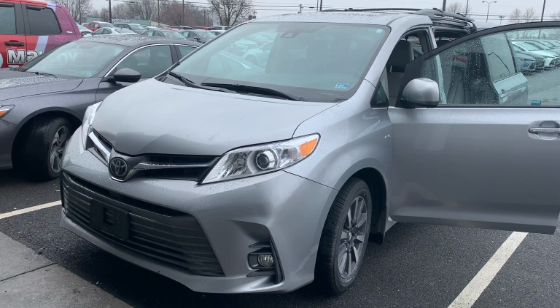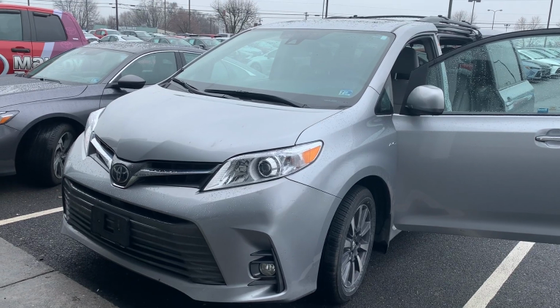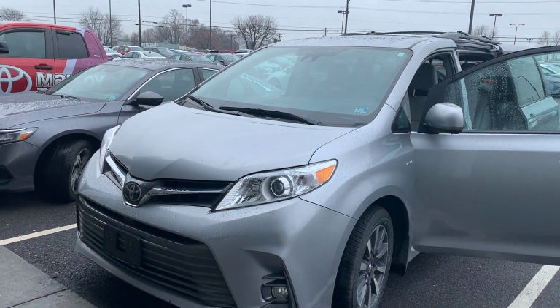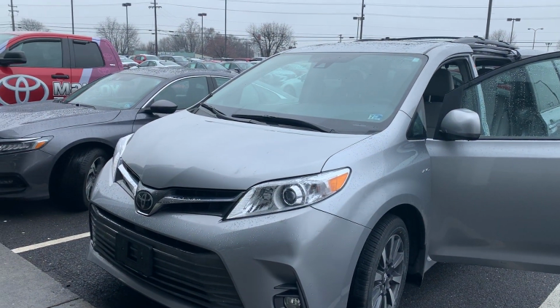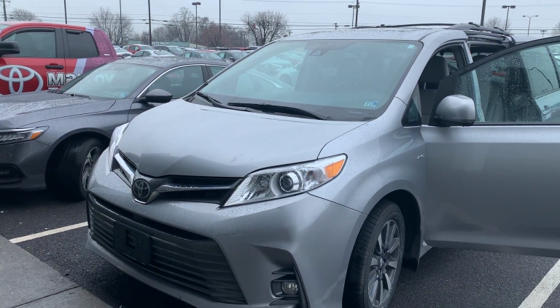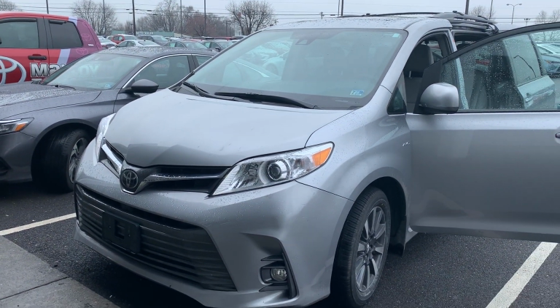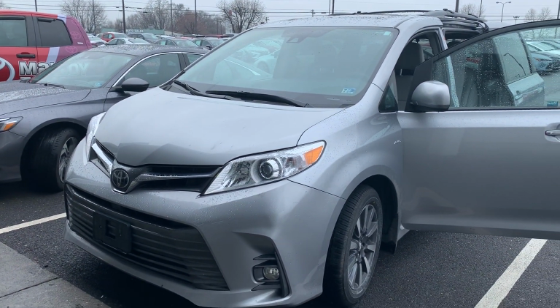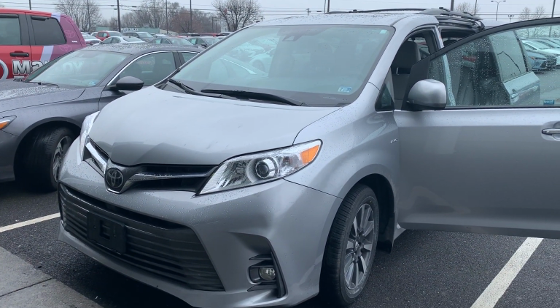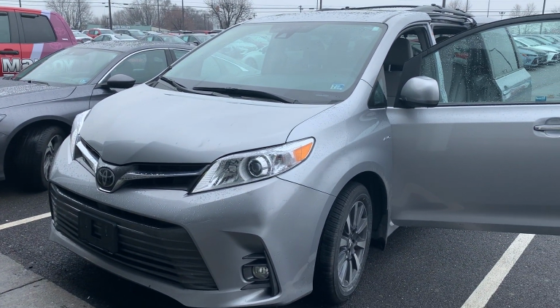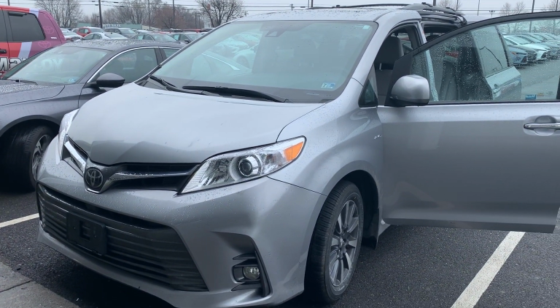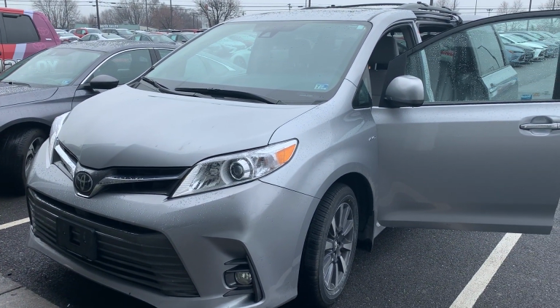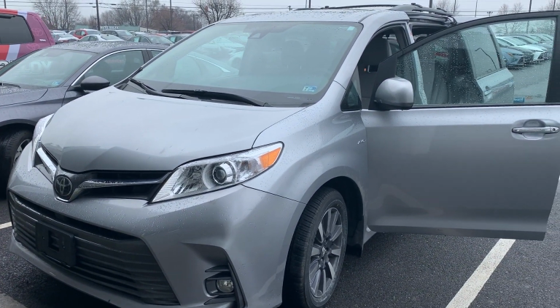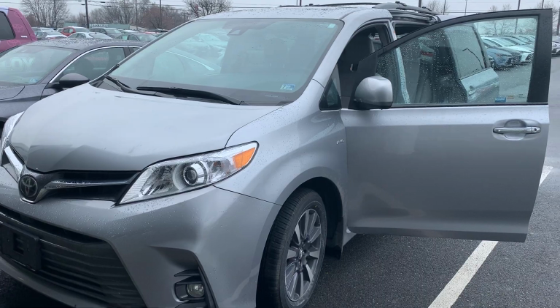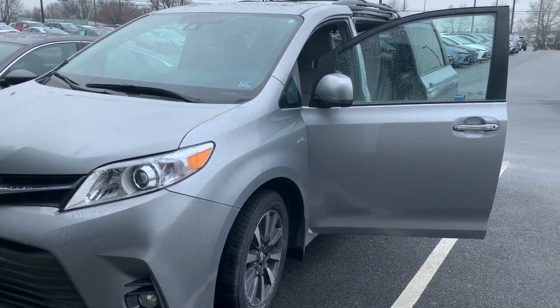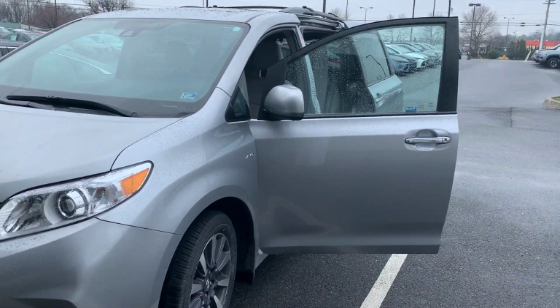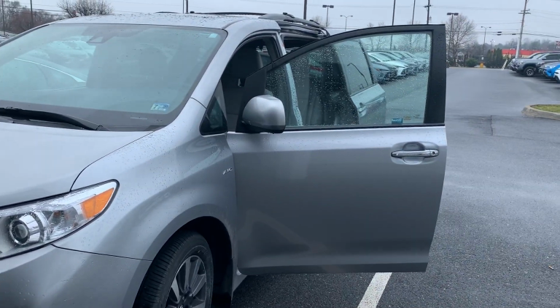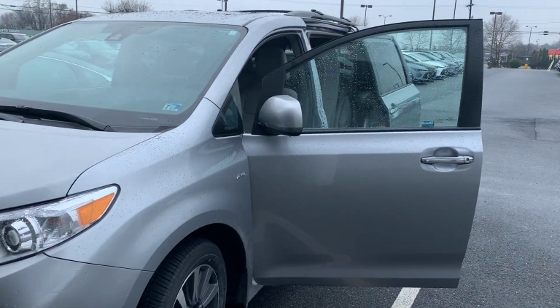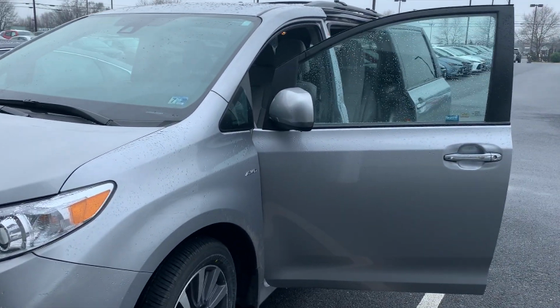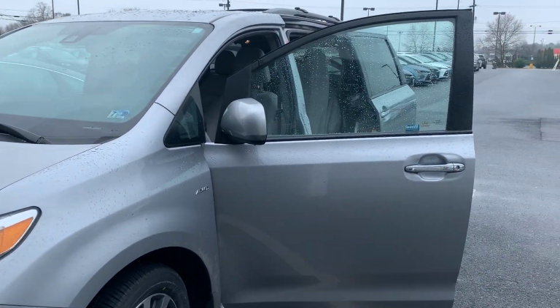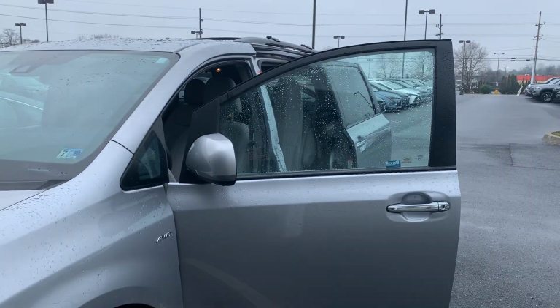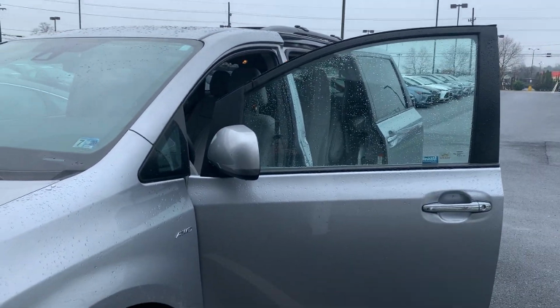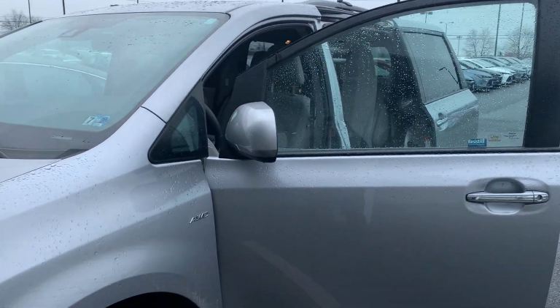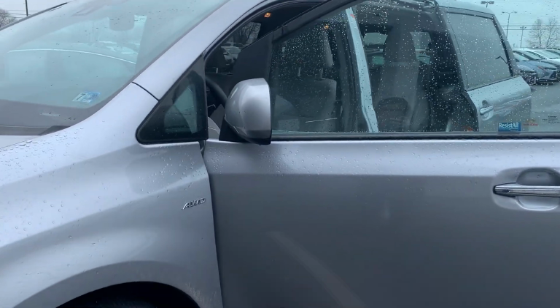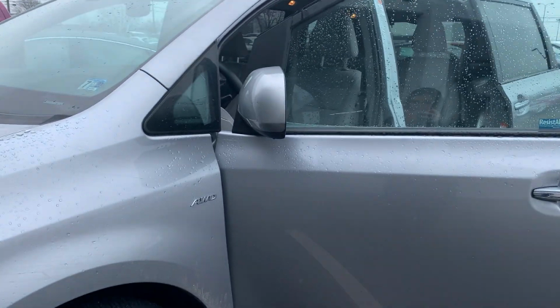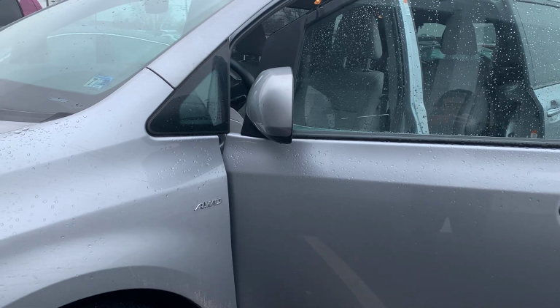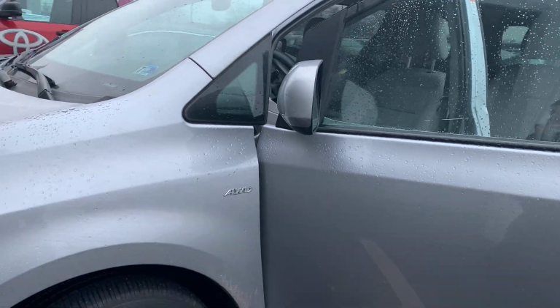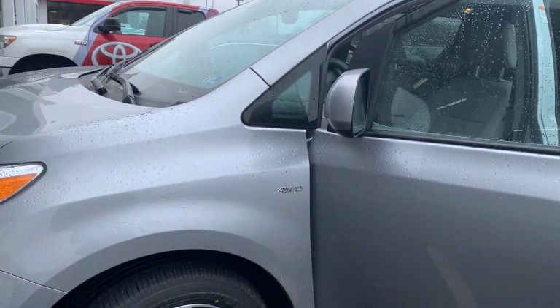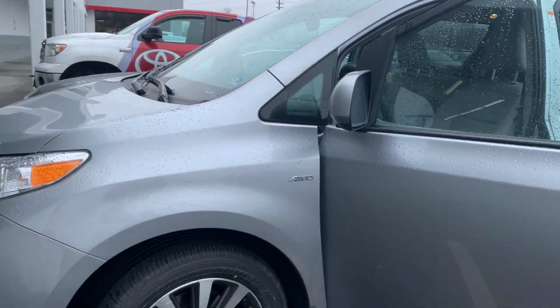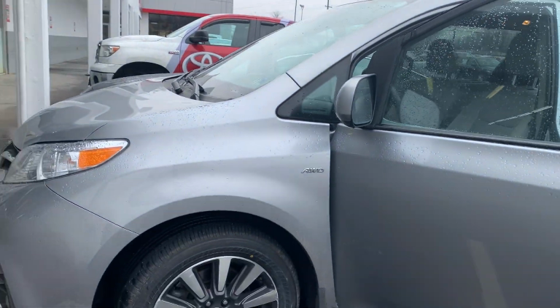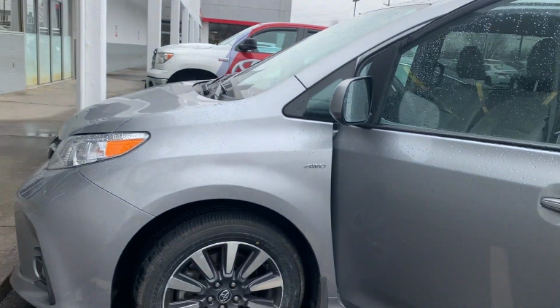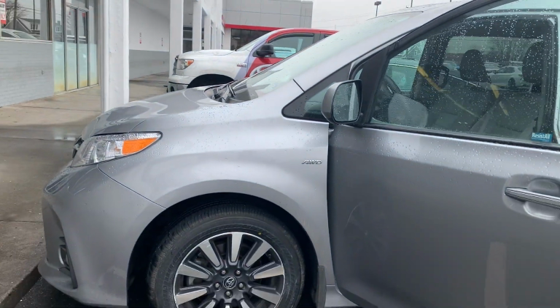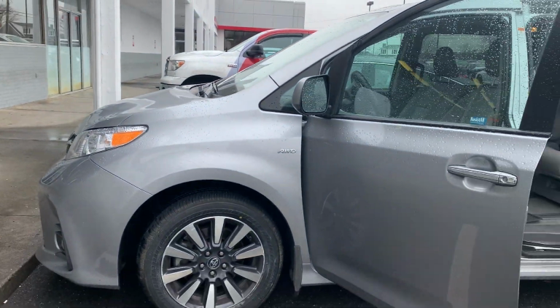This is the certified pre-owned 2018 Toyota Sienna XLE Premium Passenger Van. The color is silver sky. There's been one previous owner with no accidents, and 27,240 miles are on it.